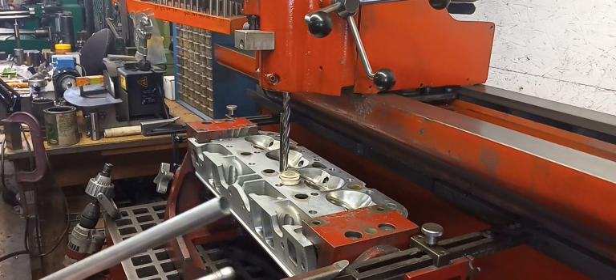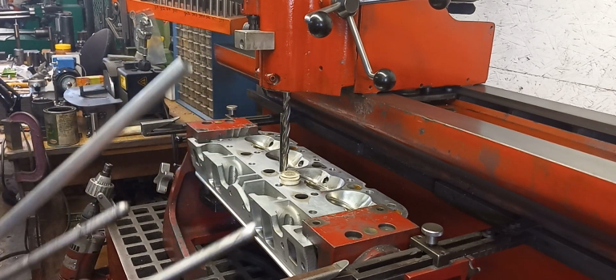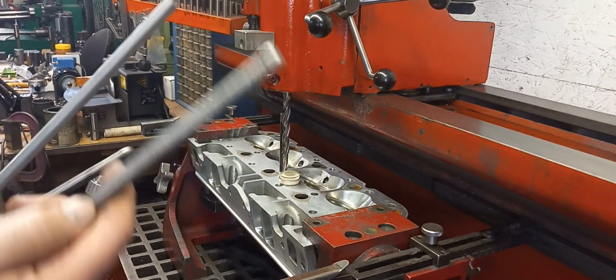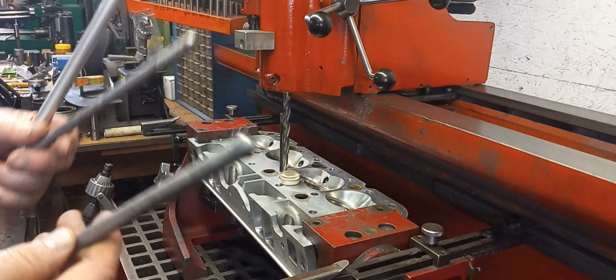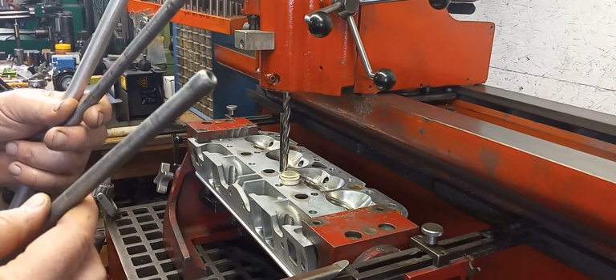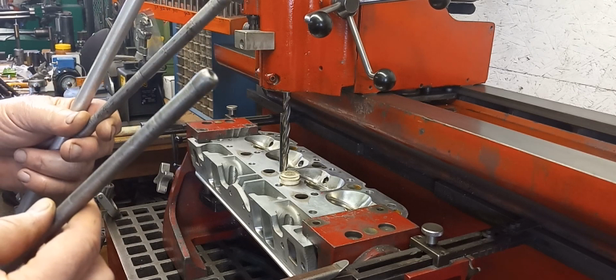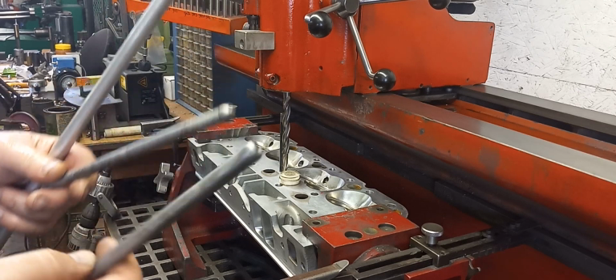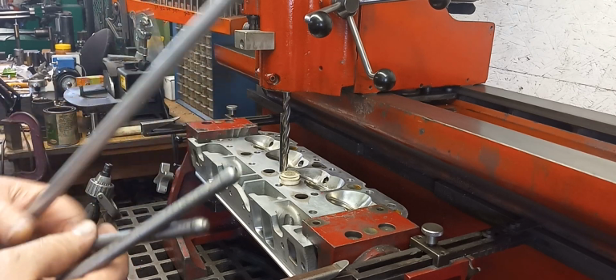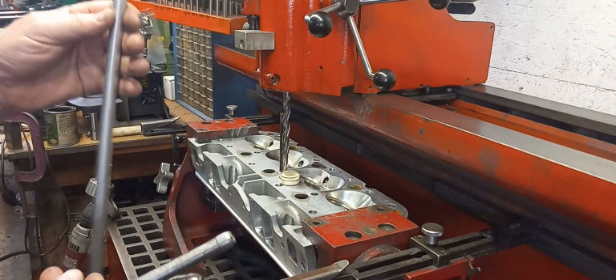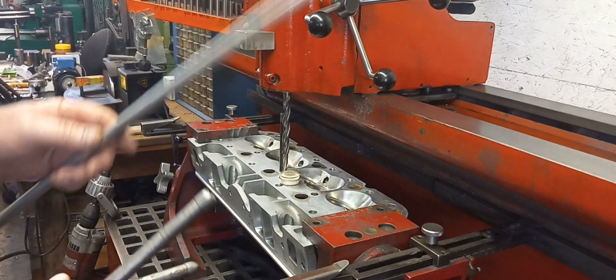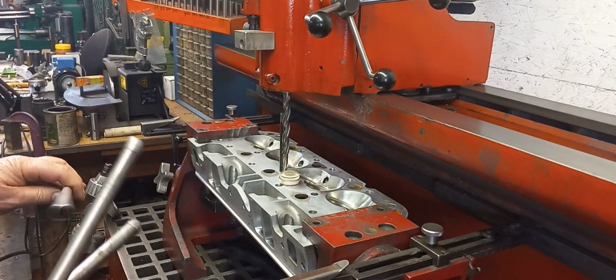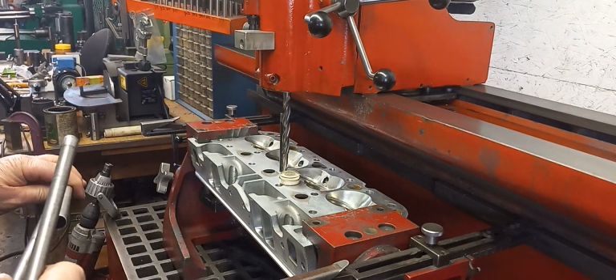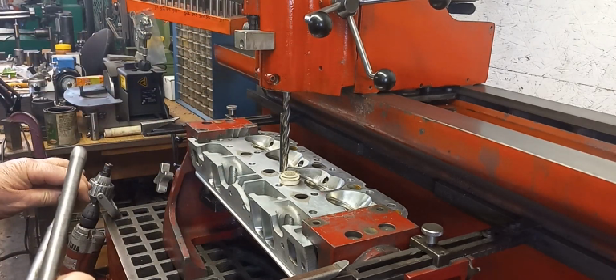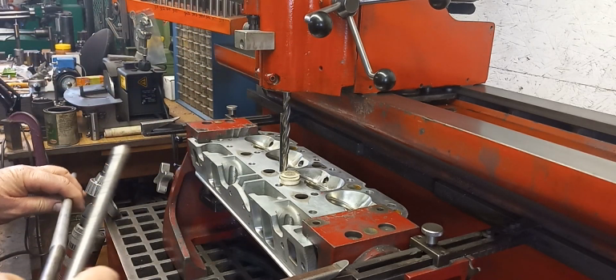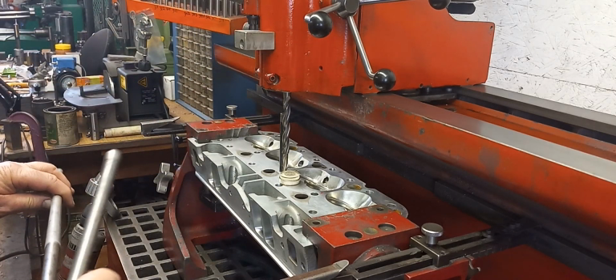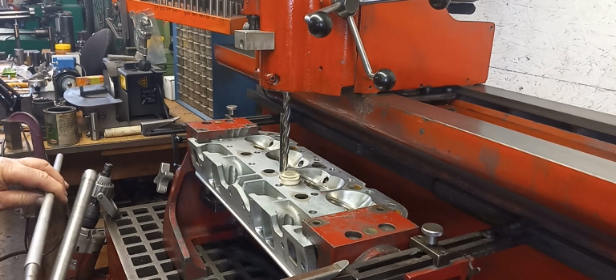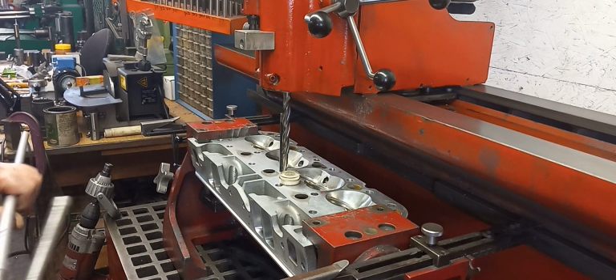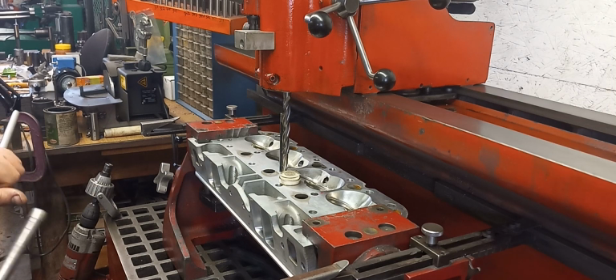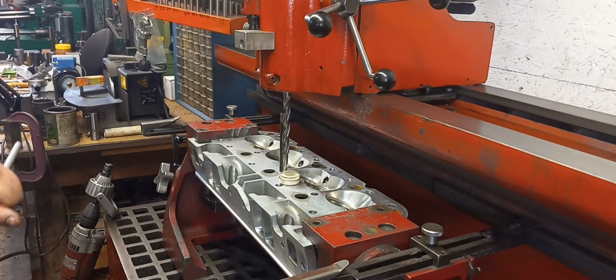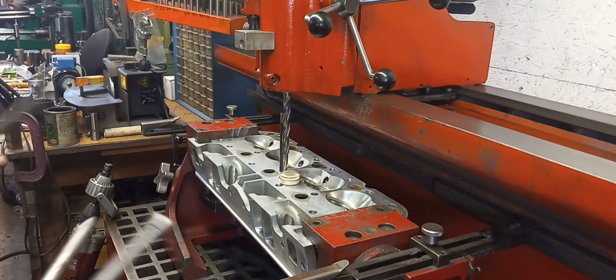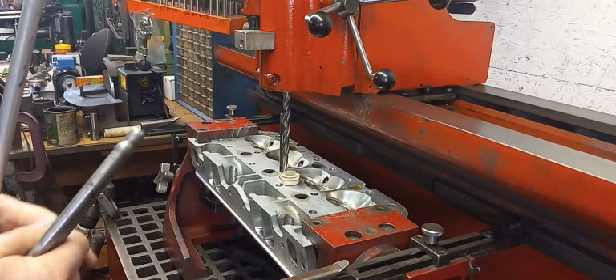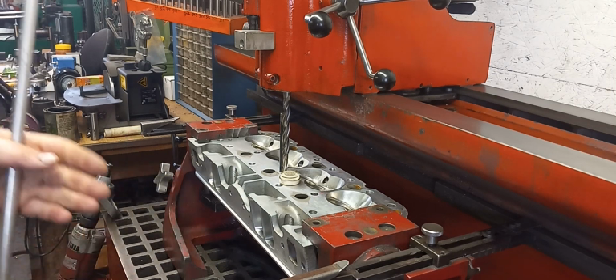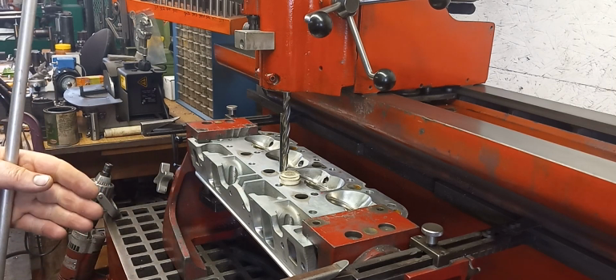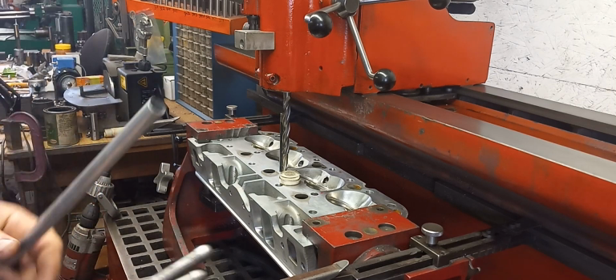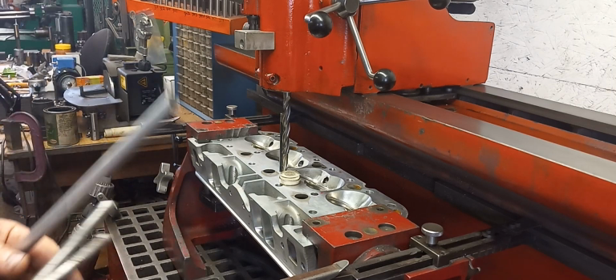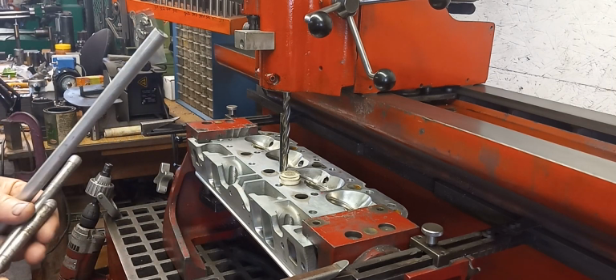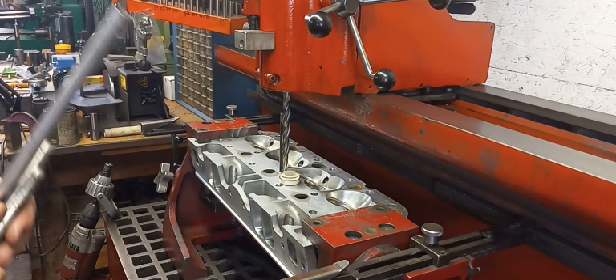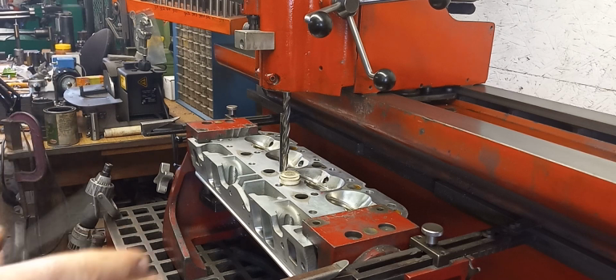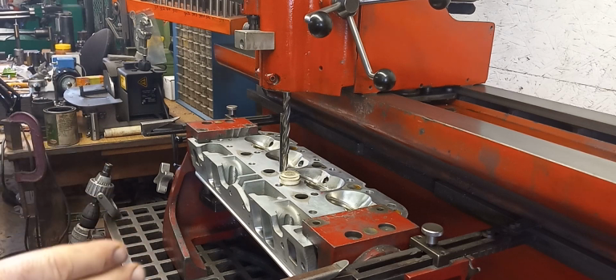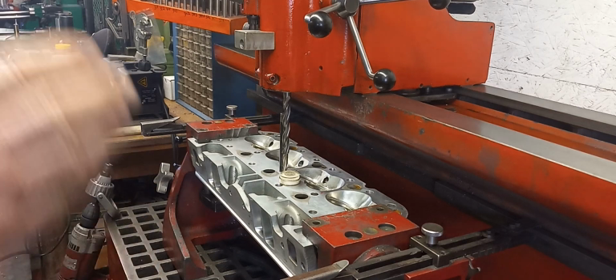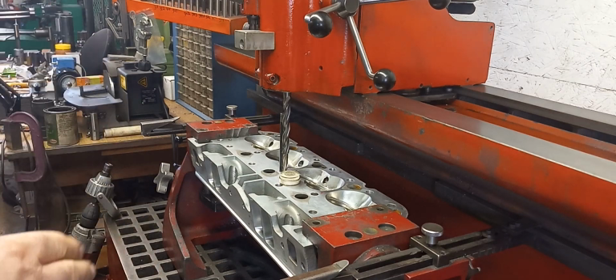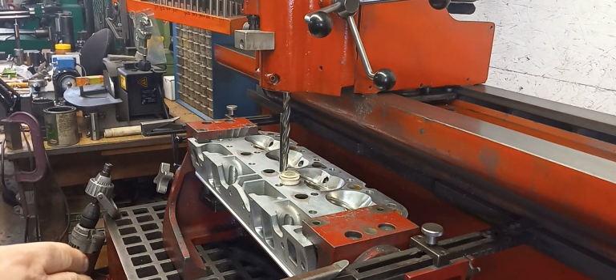These are my broaching tools. When I put this aluminum in here, I'm going to drive my broaching tools through — that's going to expand it out. I'm going to try to stop it from going all the way through.